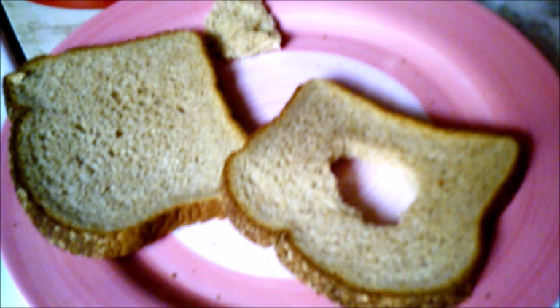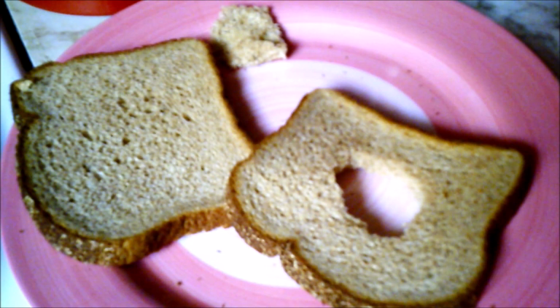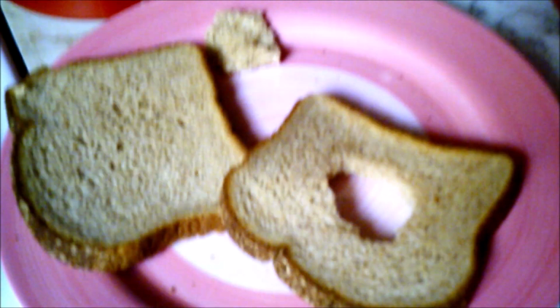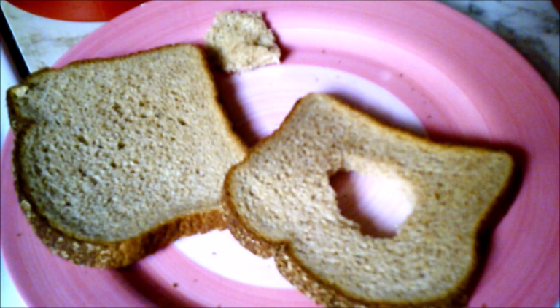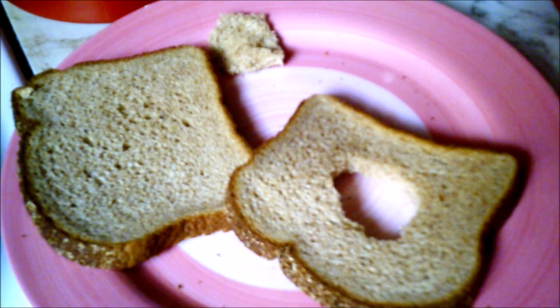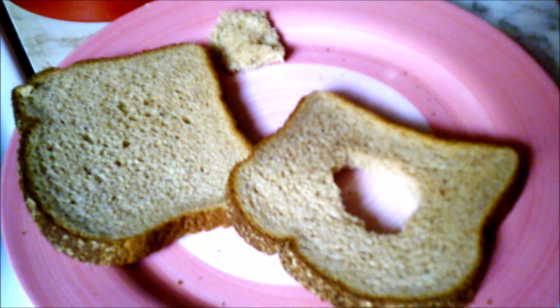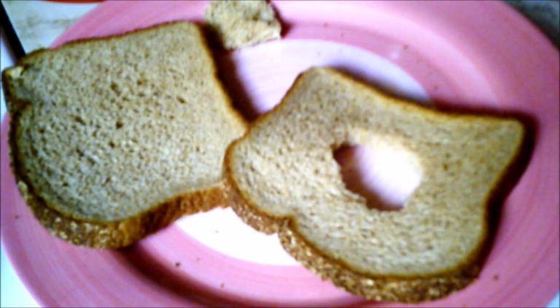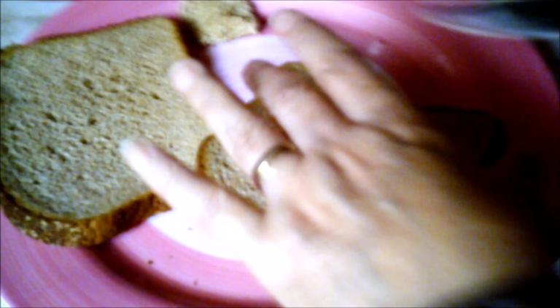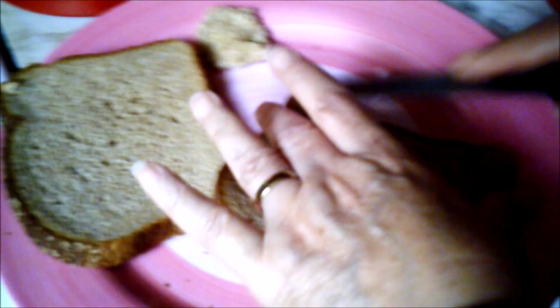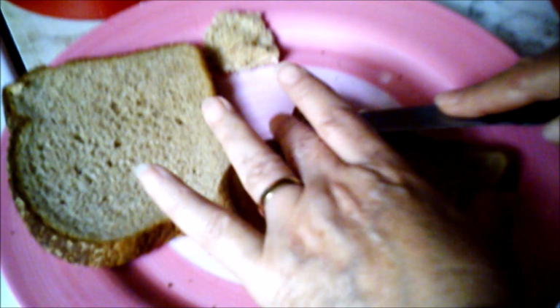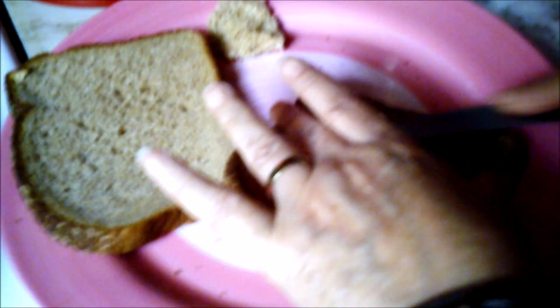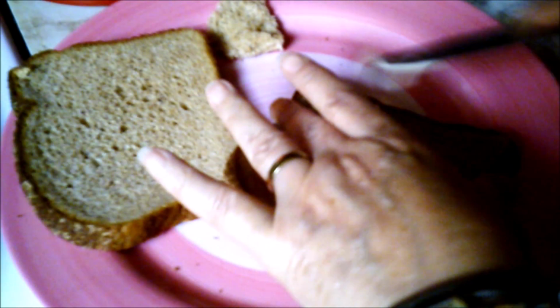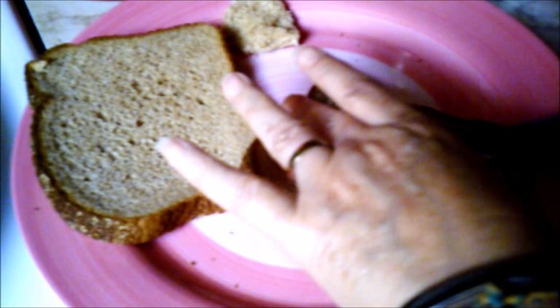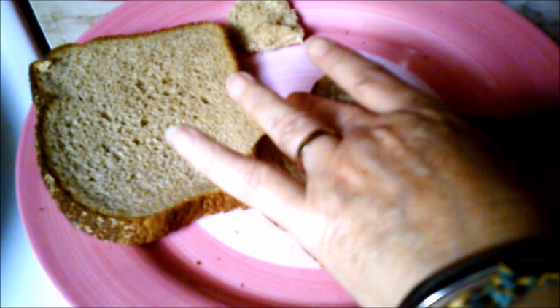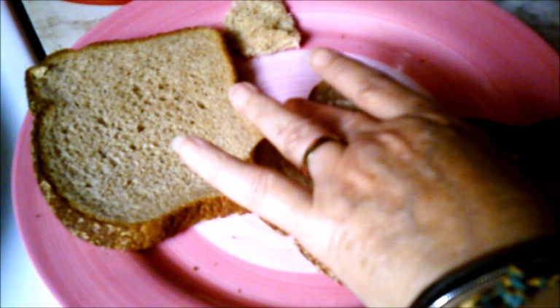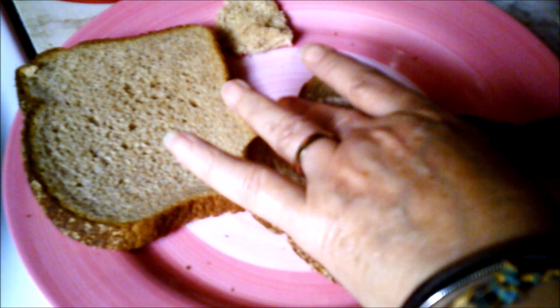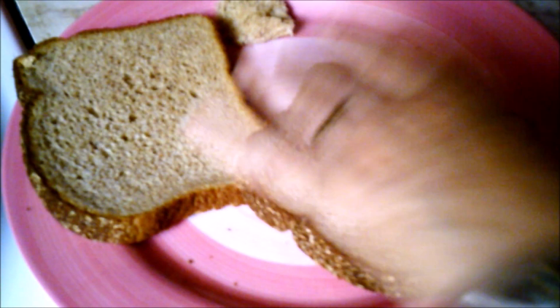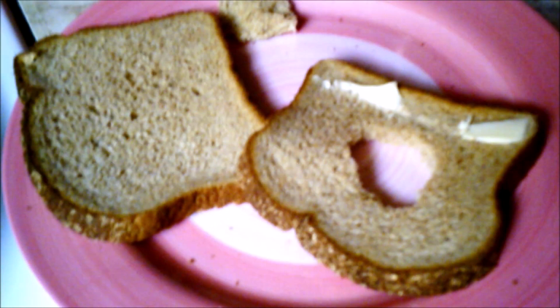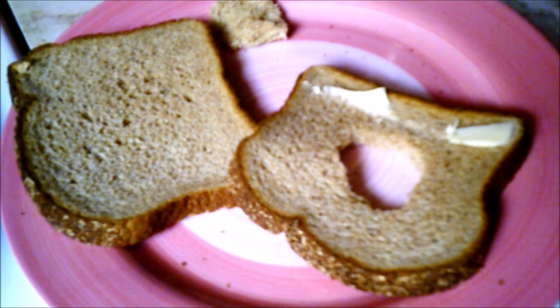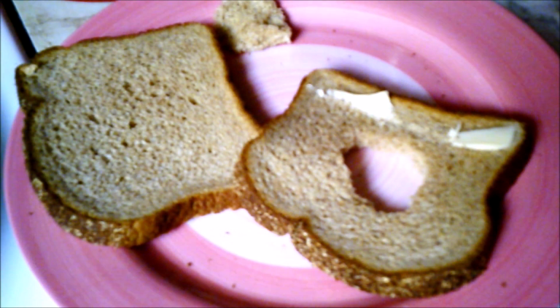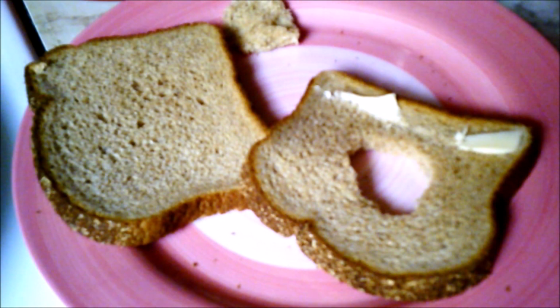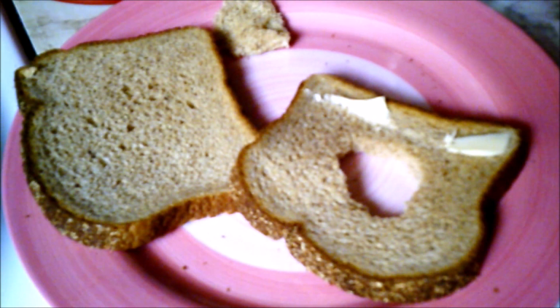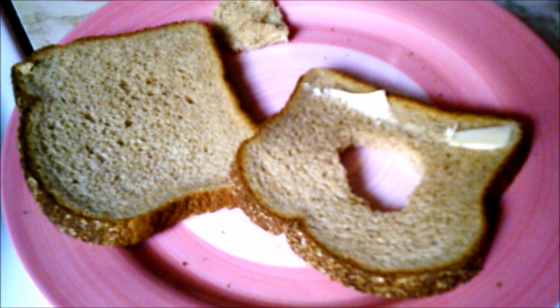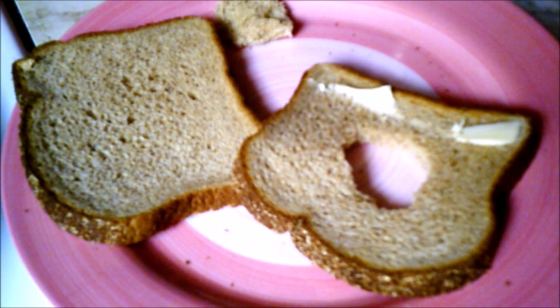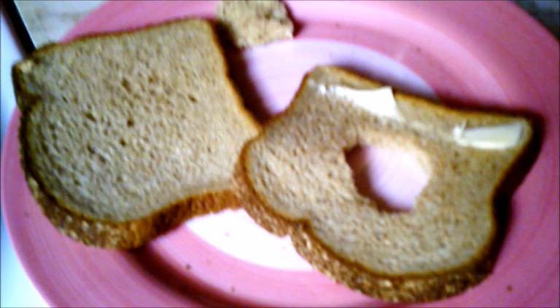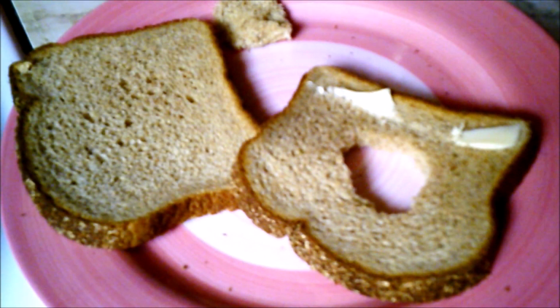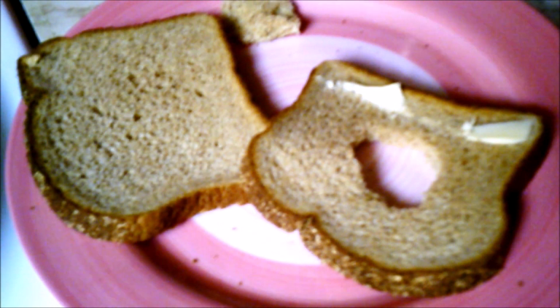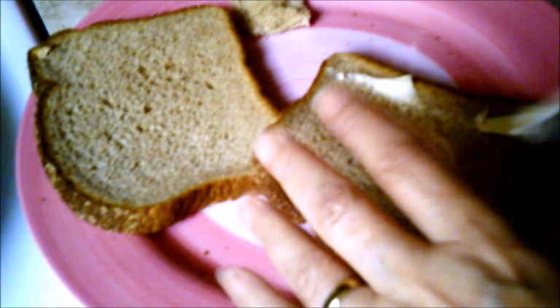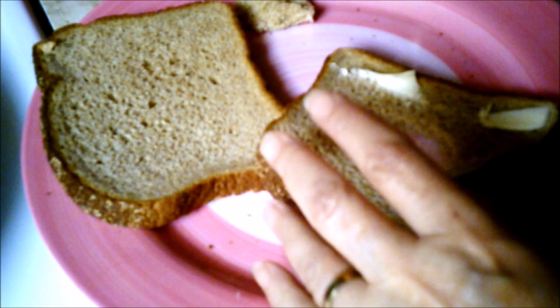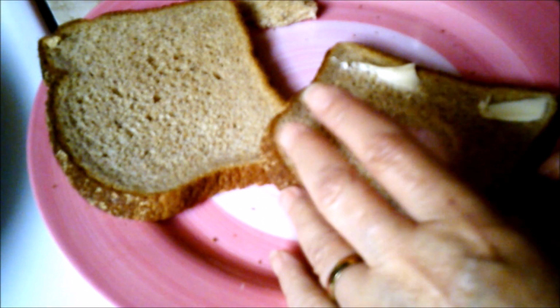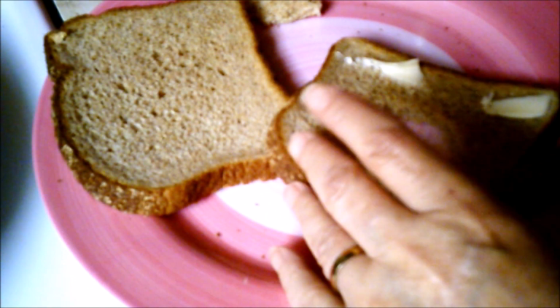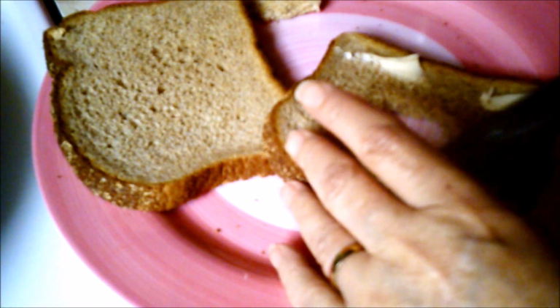If you have butter that's soft enough, put a little bit on the edges on both sides. If not, don't worry about it — the pan will do the job.